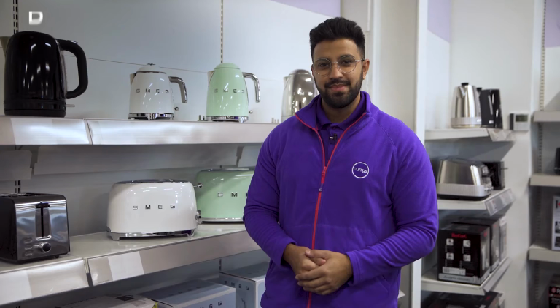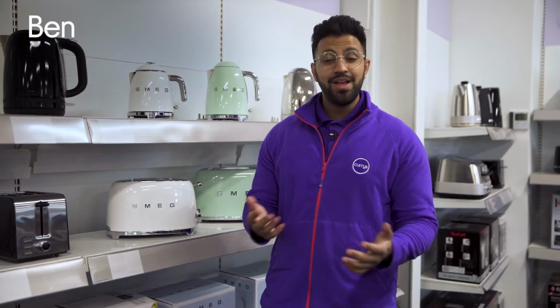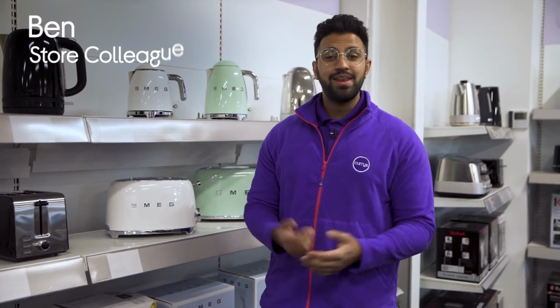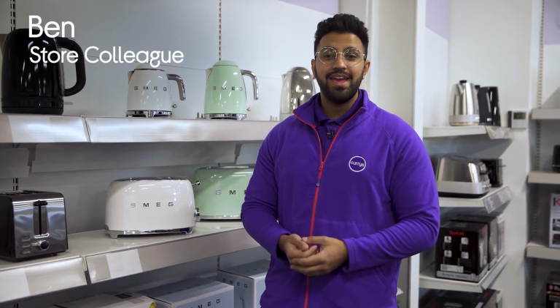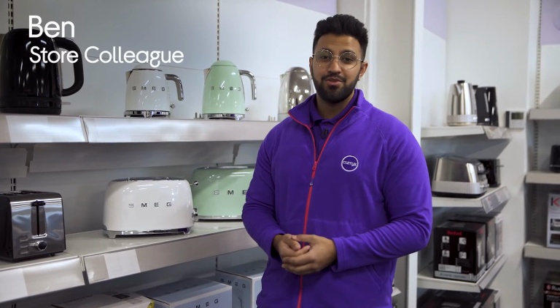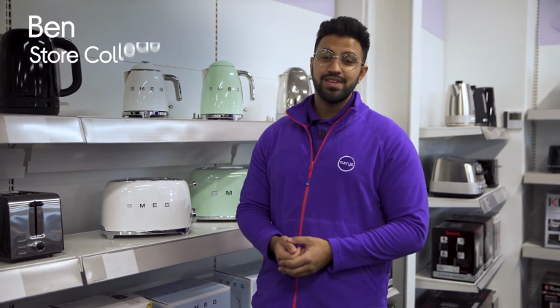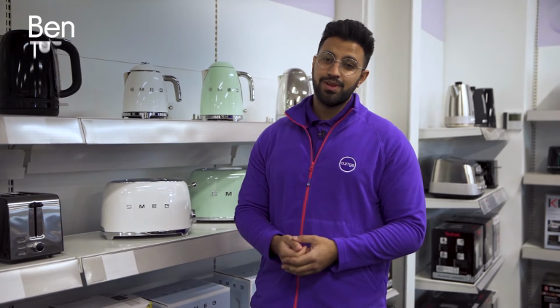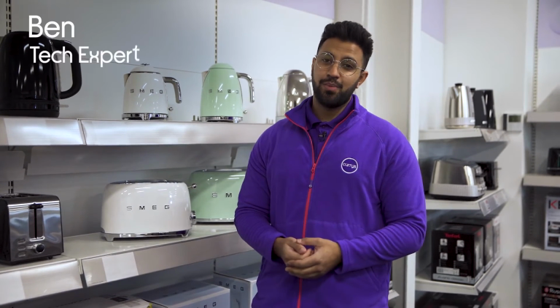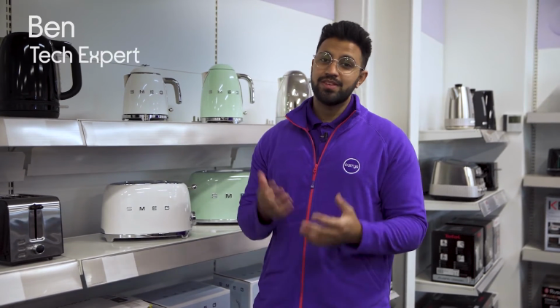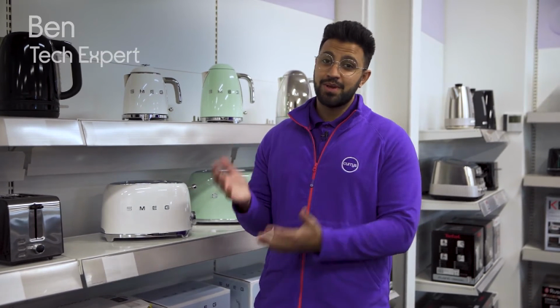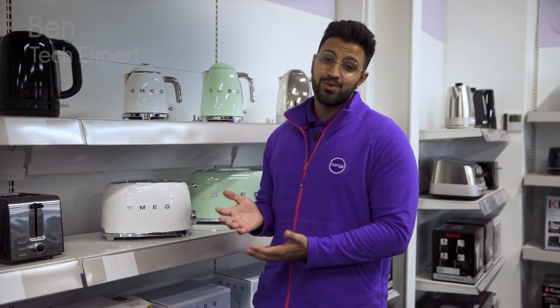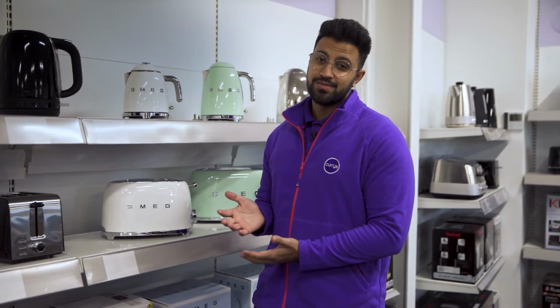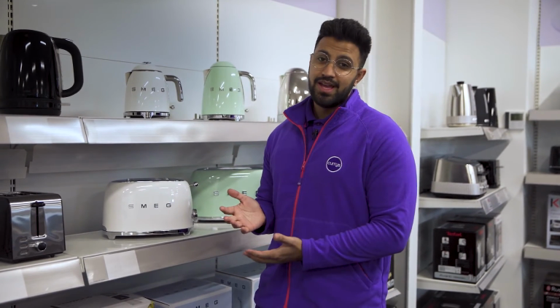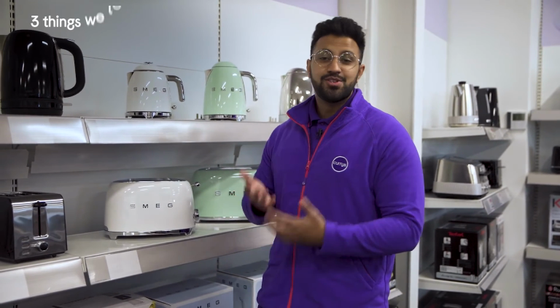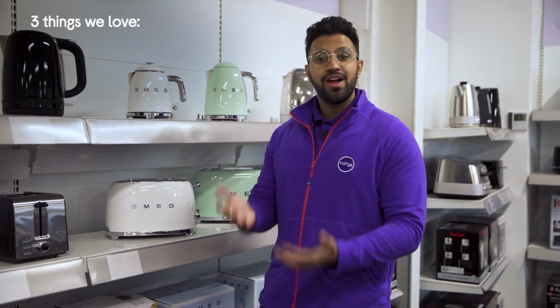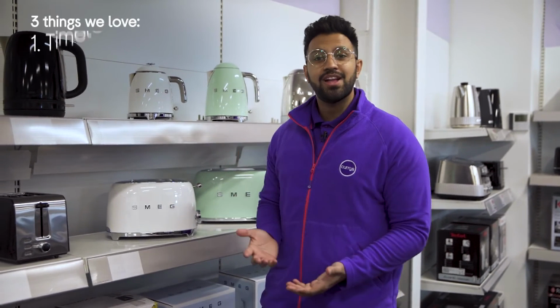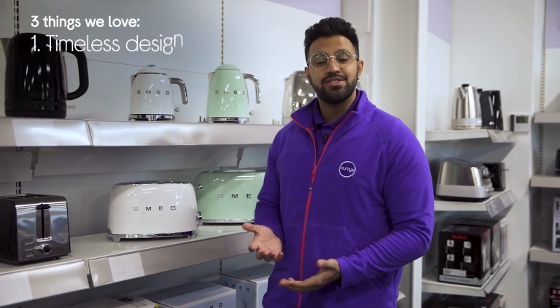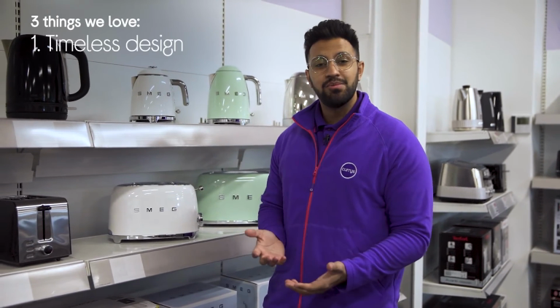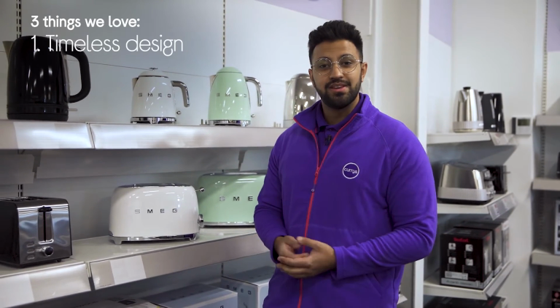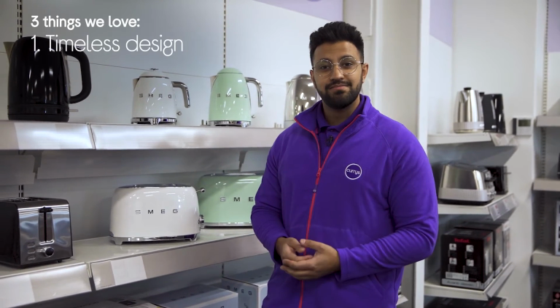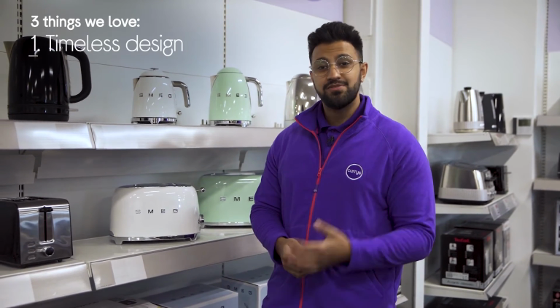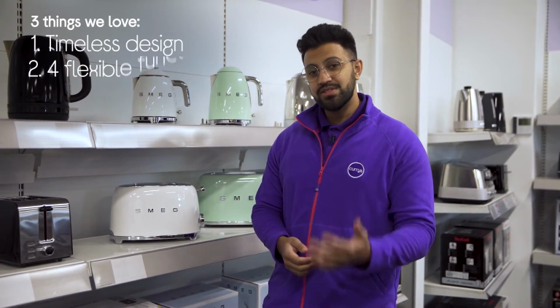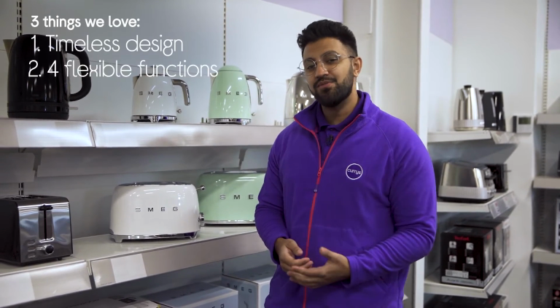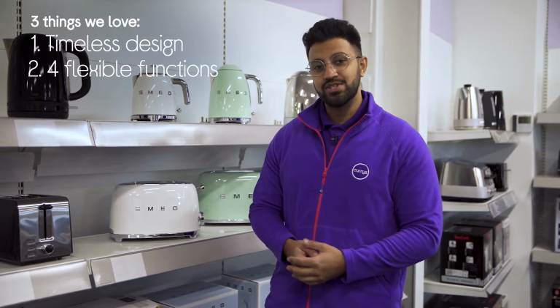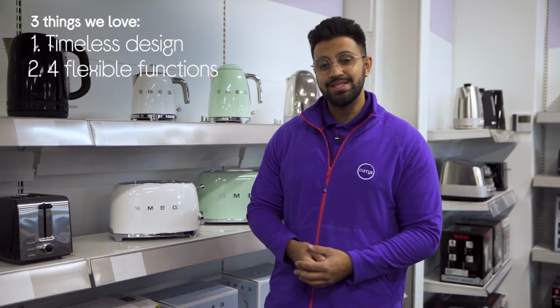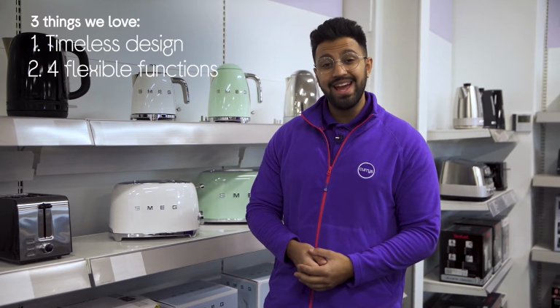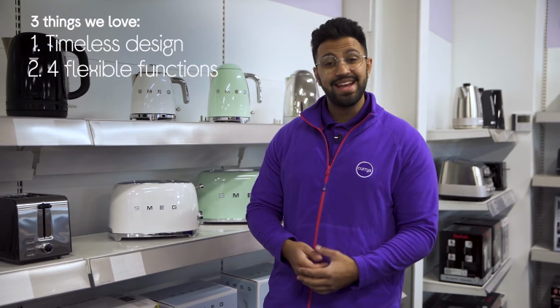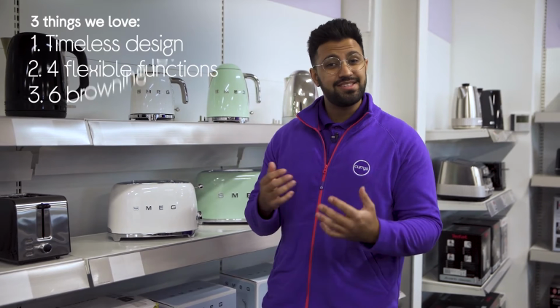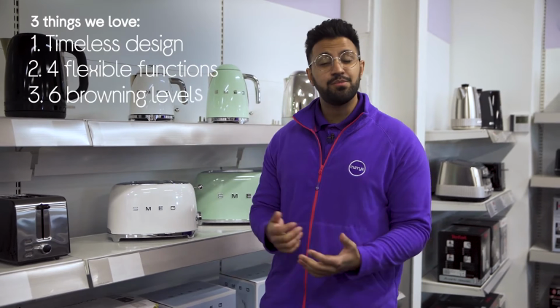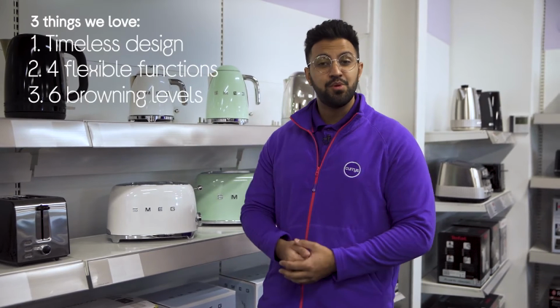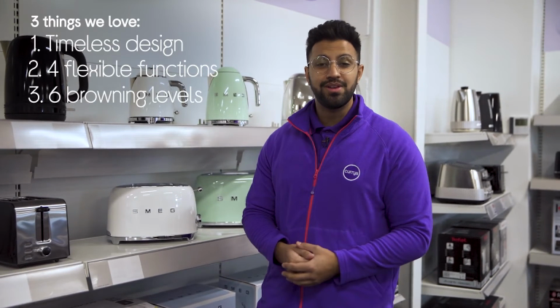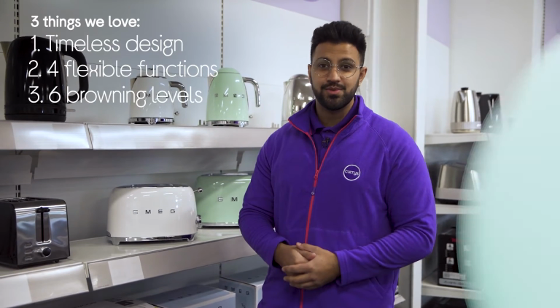Hi, Ben here, and here are three things we love about this Smeg toaster. It's got an eye-catching timeless design, has versatile functionality, and it has six optimal browning levels.